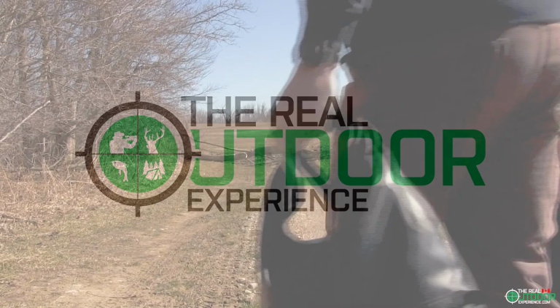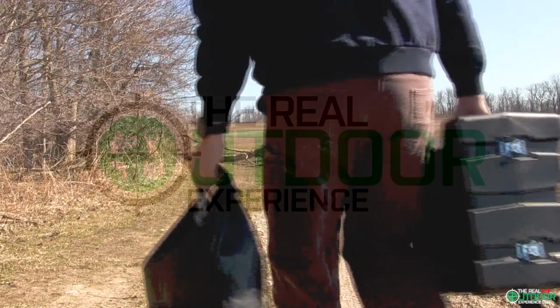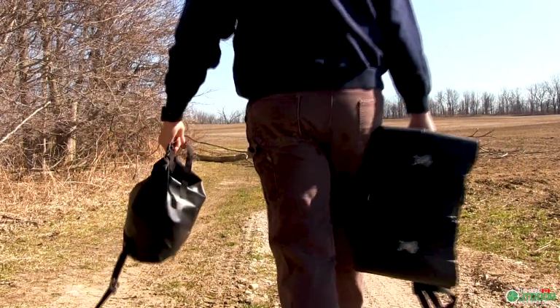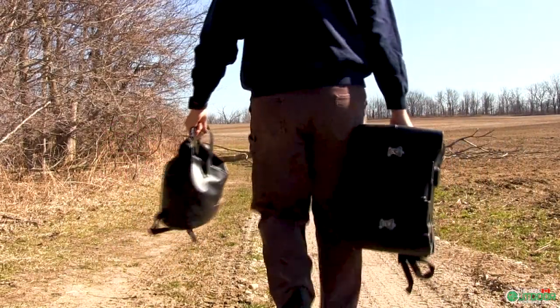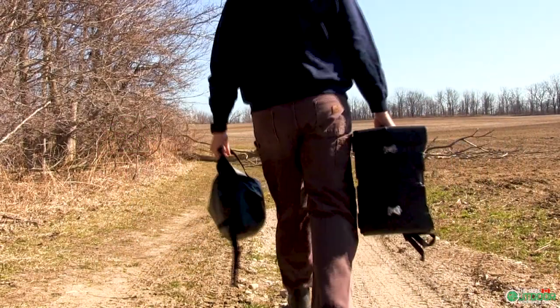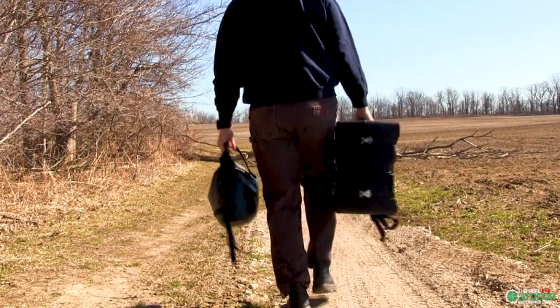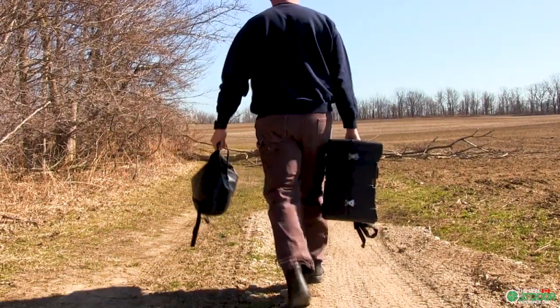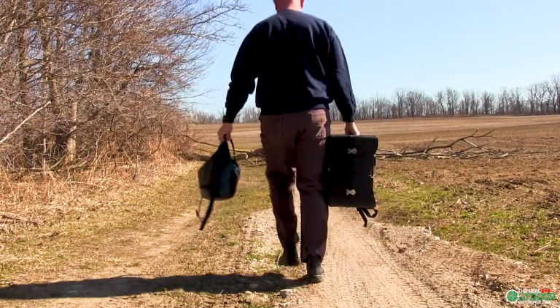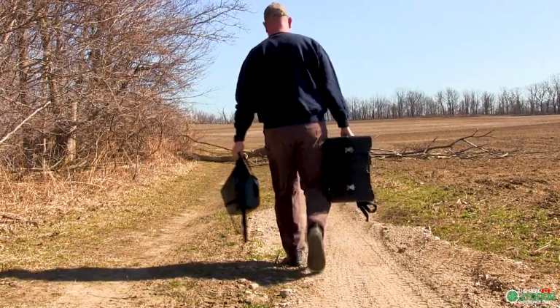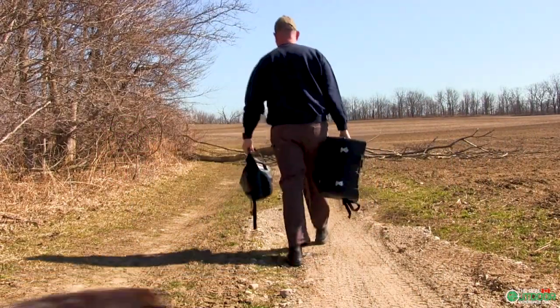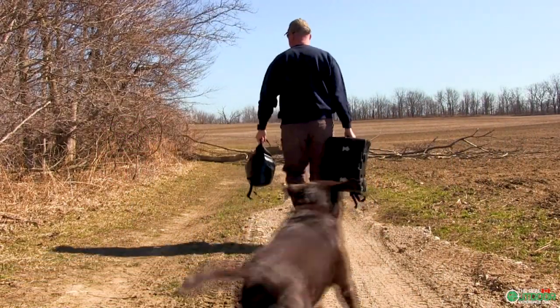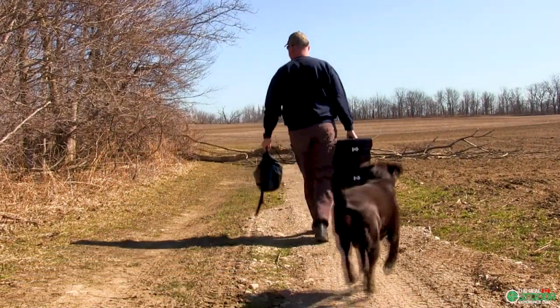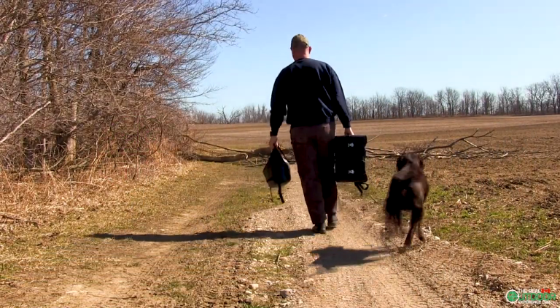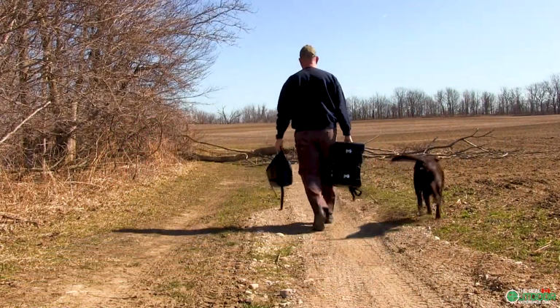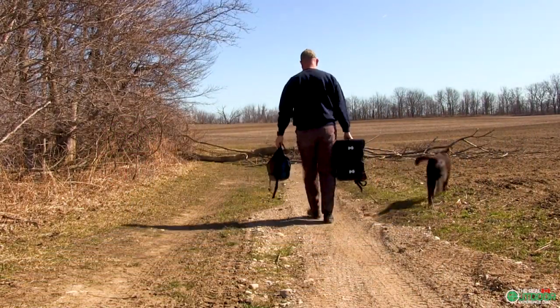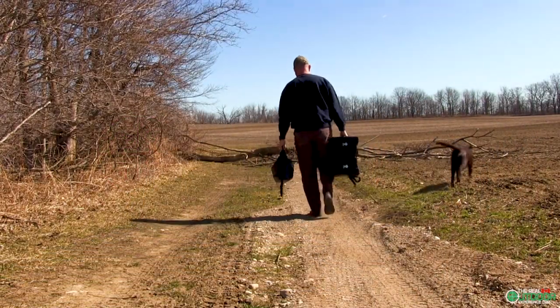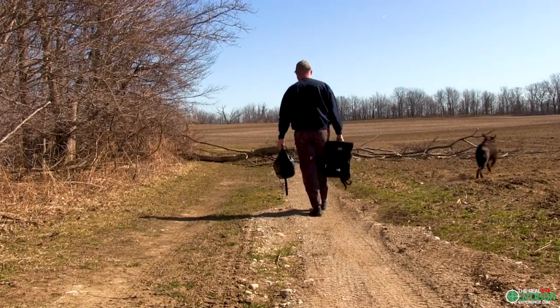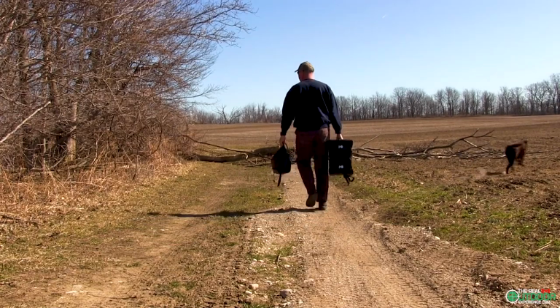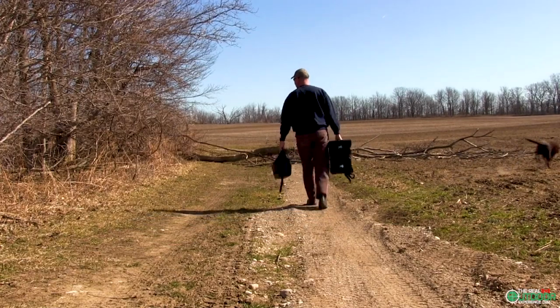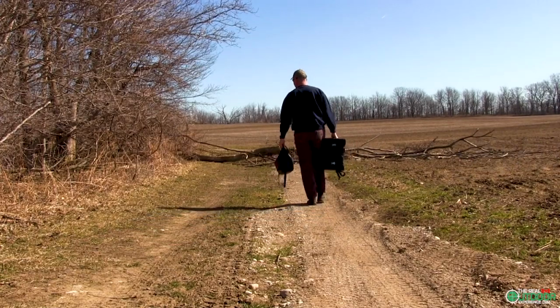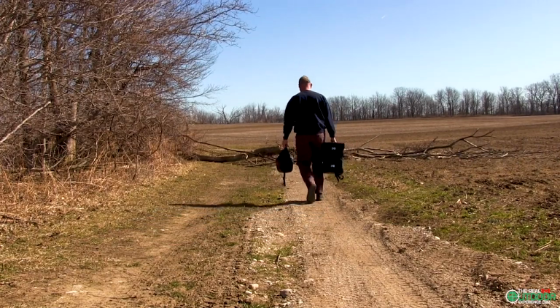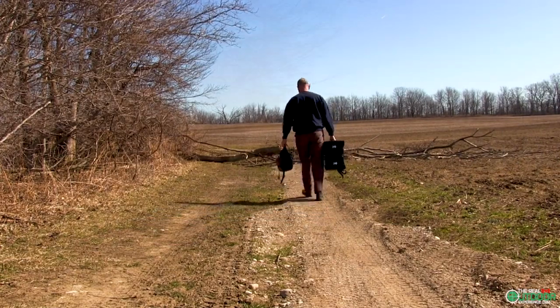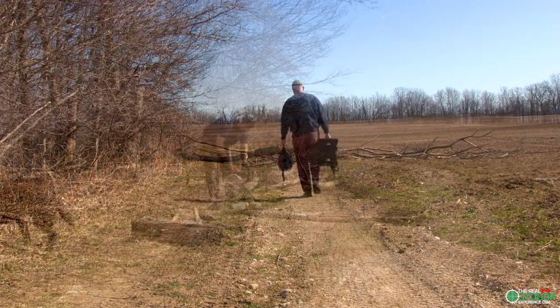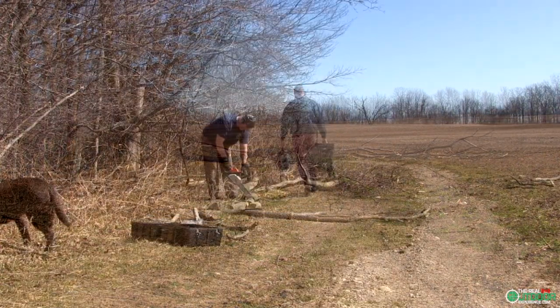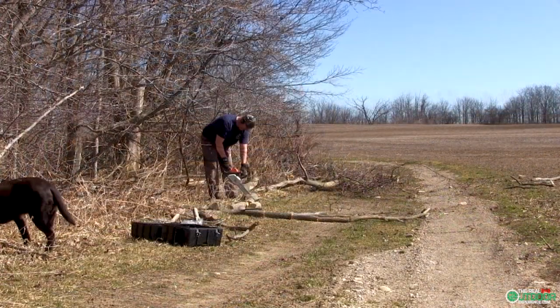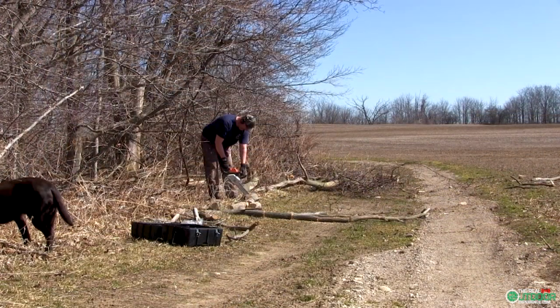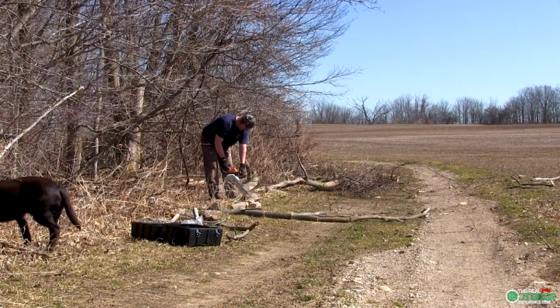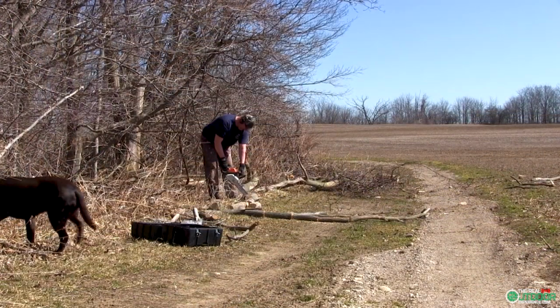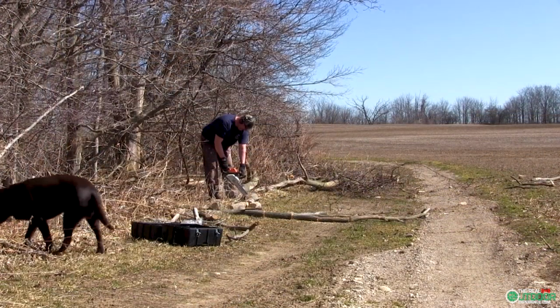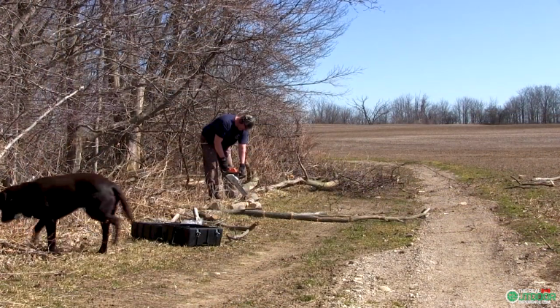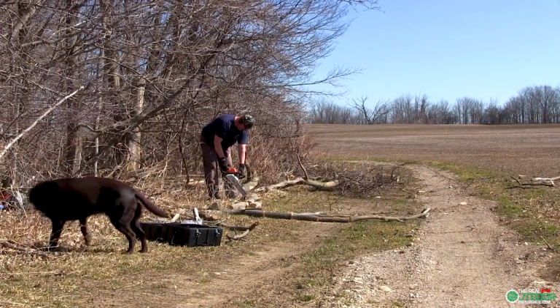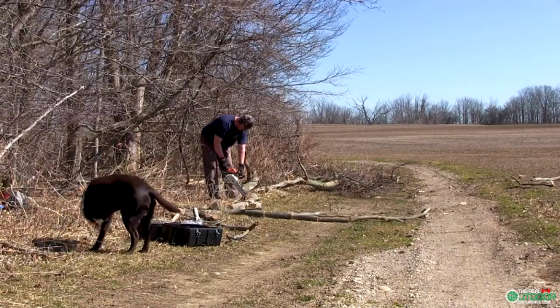Hi folks, Carlin here from The Real Outdoor Experience. I know we've put out several videos showing the portable winch pulling trees, and there's a good reason for this. It's not that we don't use the winch for any other purpose — we do.